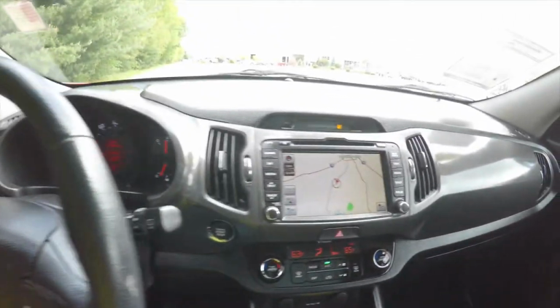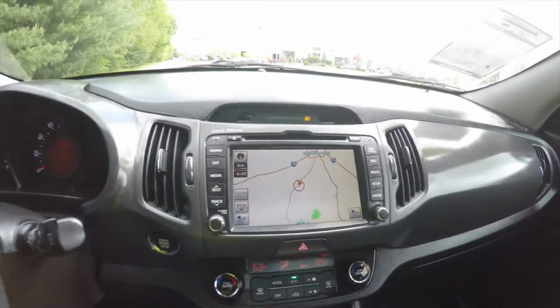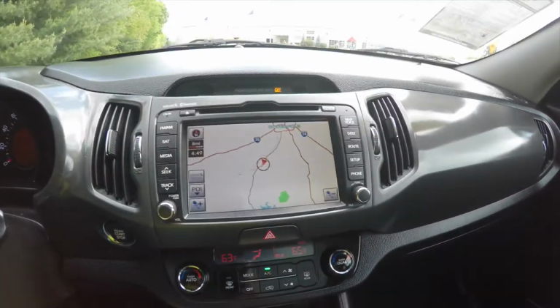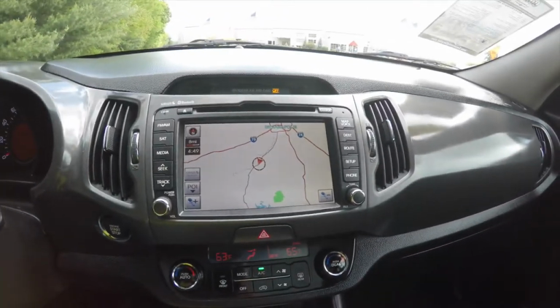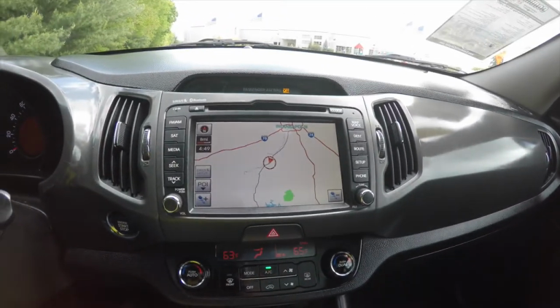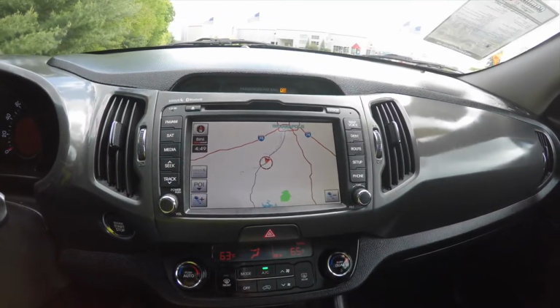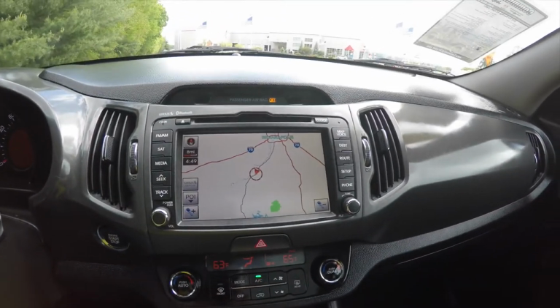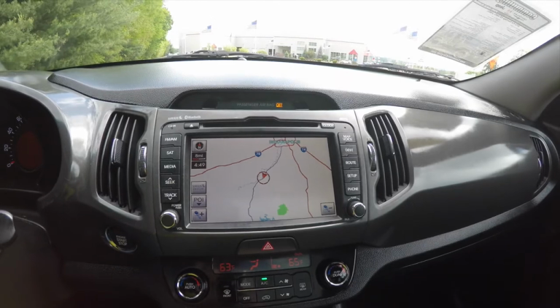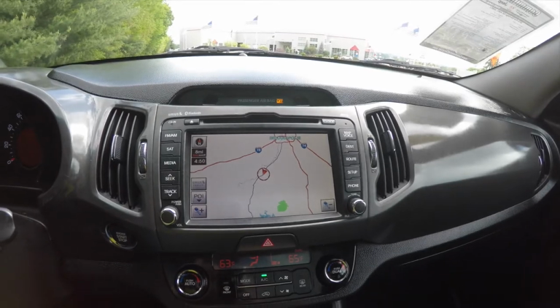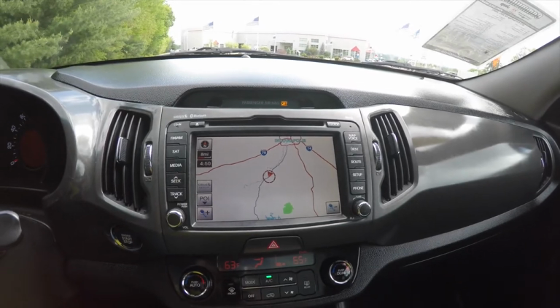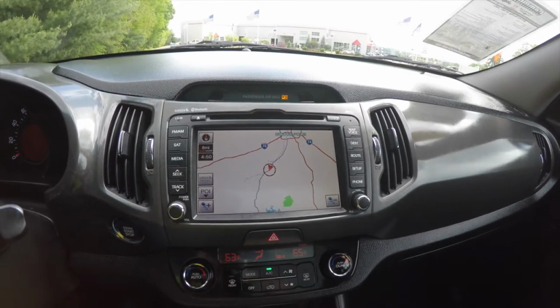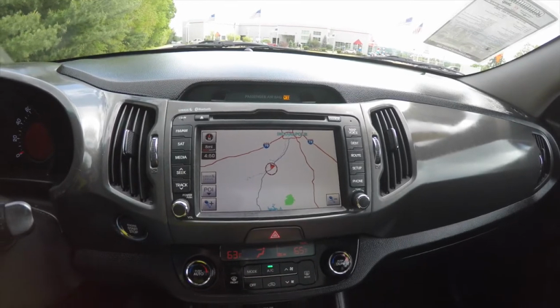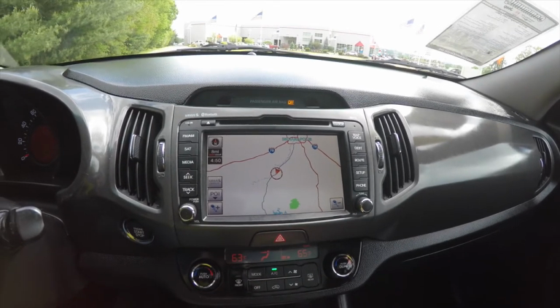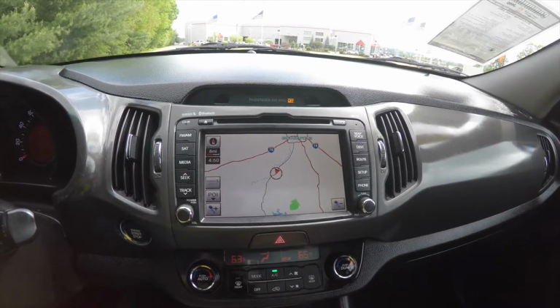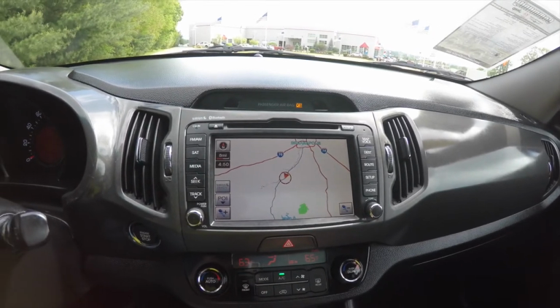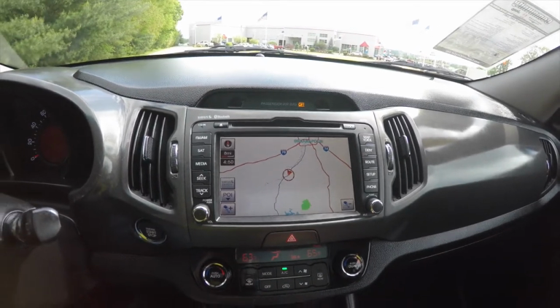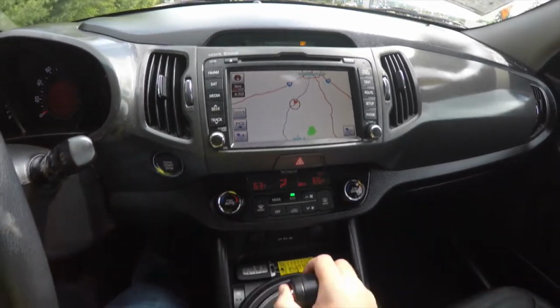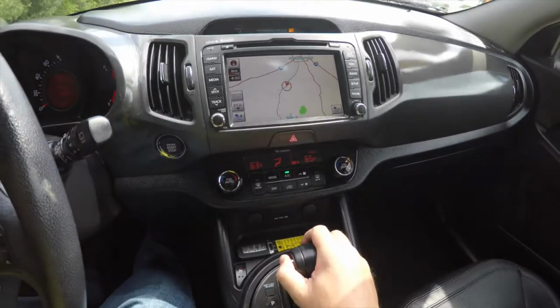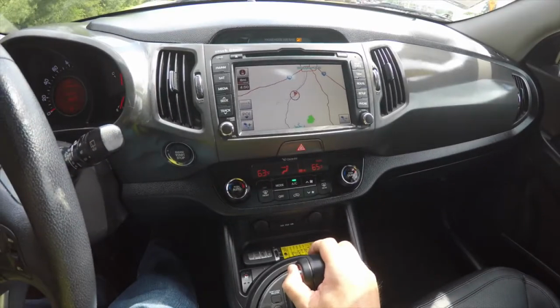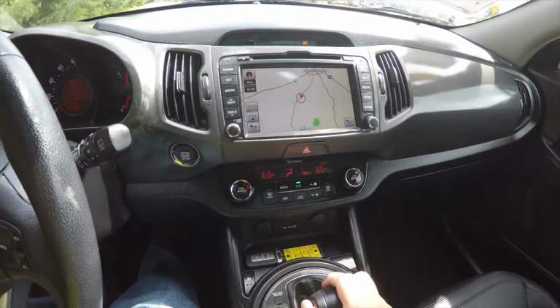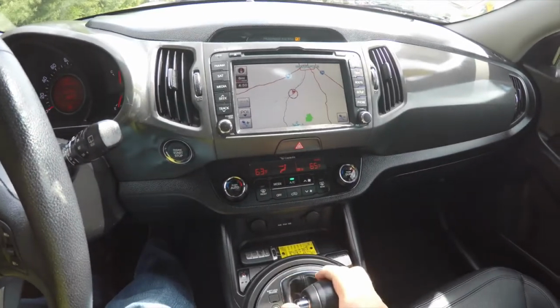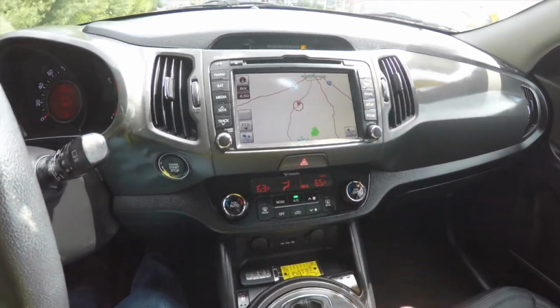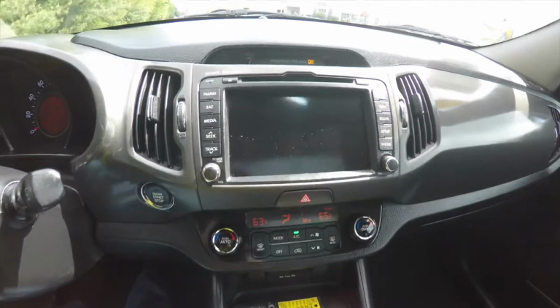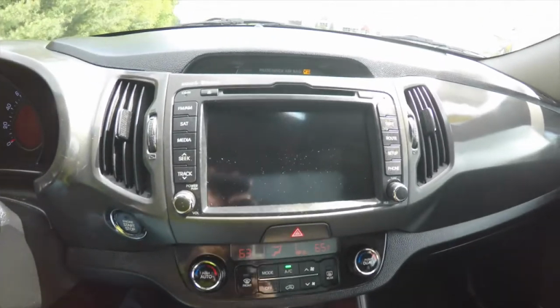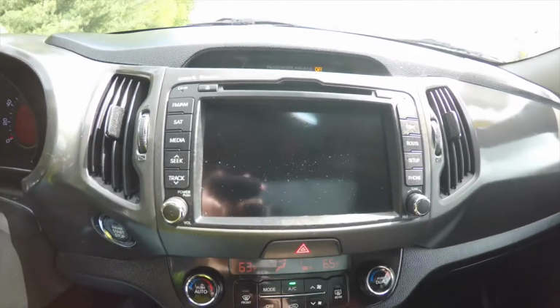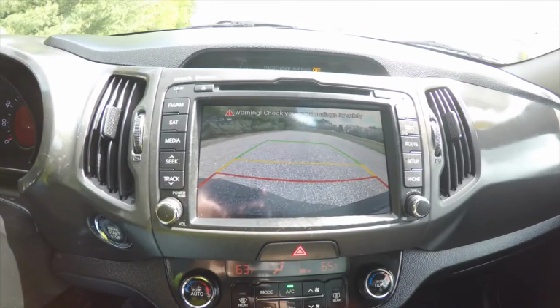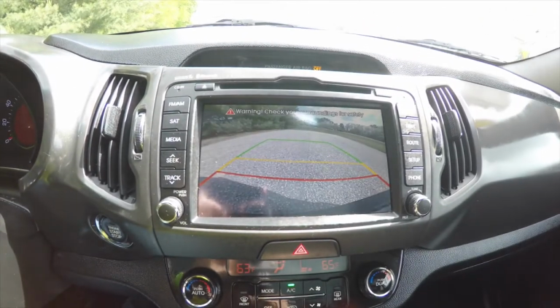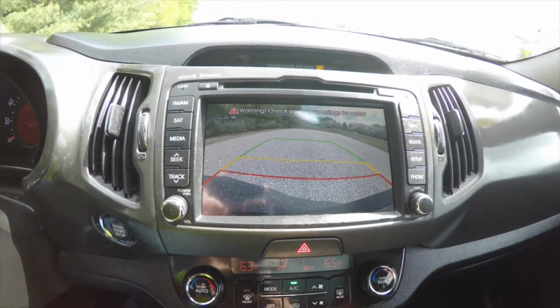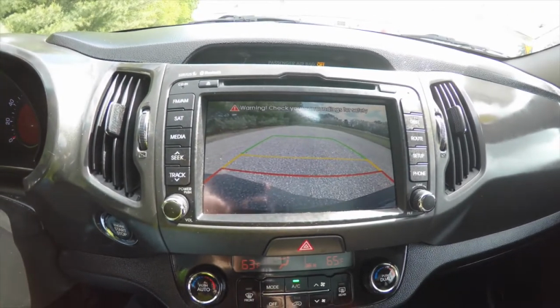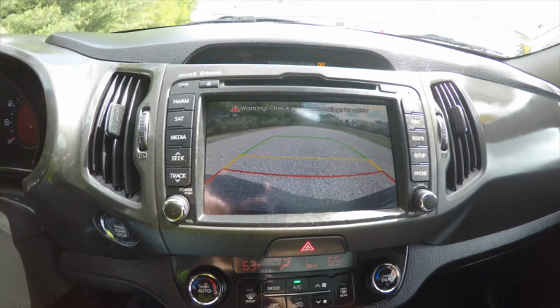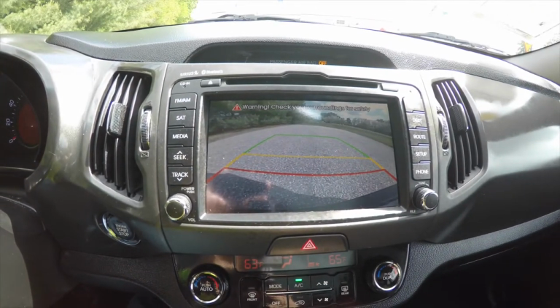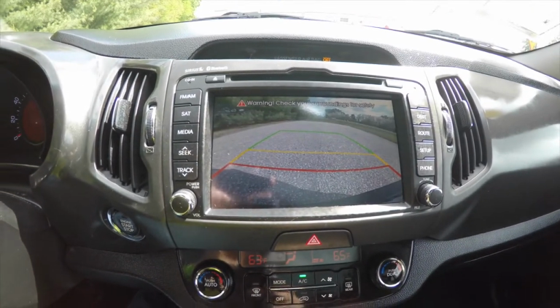It is also equipped with navigation and Sirius XM satellite radio. By placing the vehicle in reverse, it activates your reverse camera with active guidance lines.